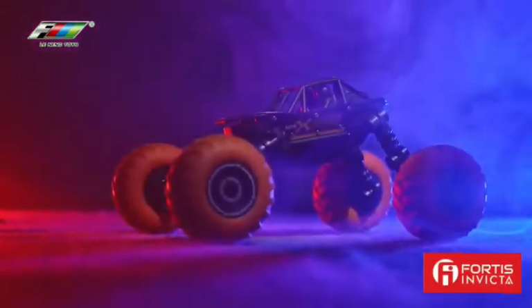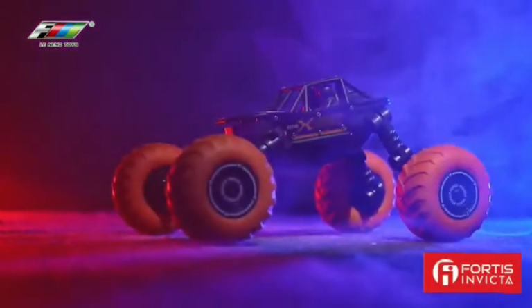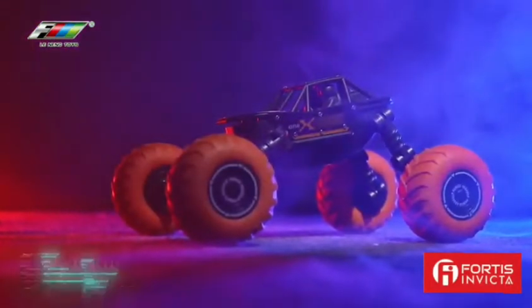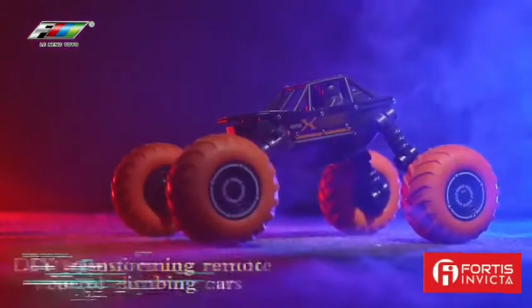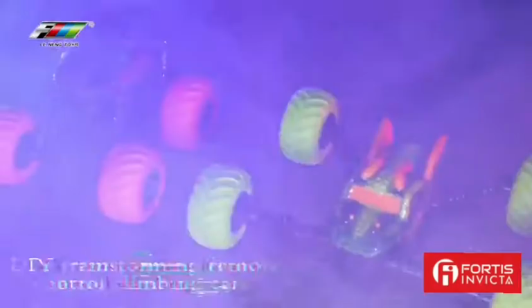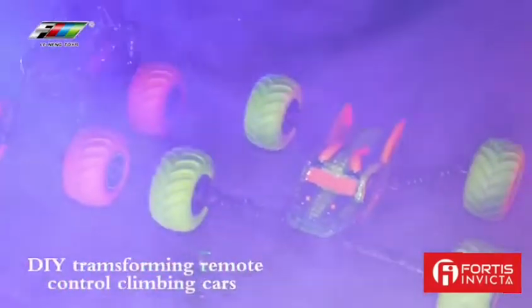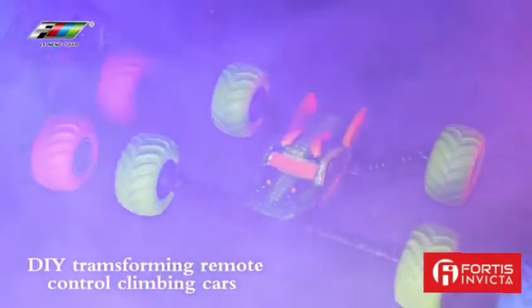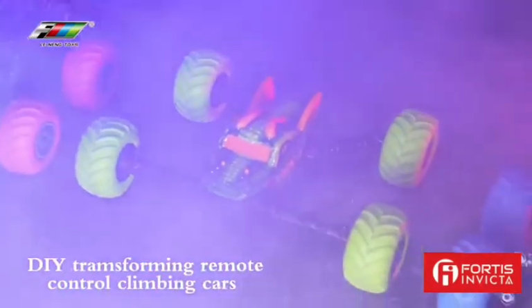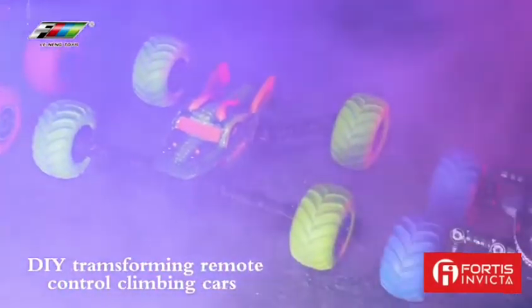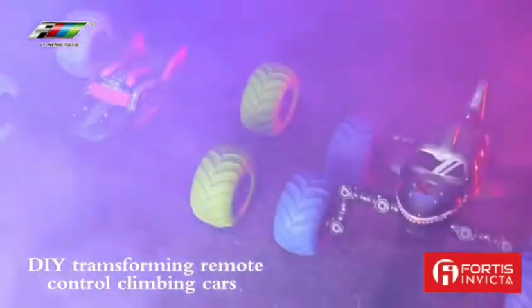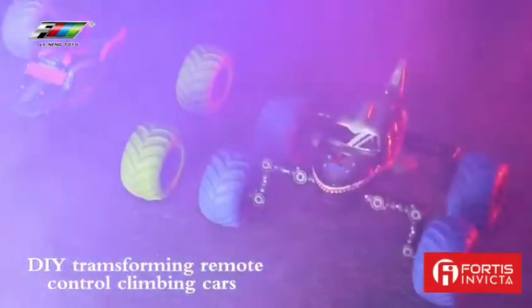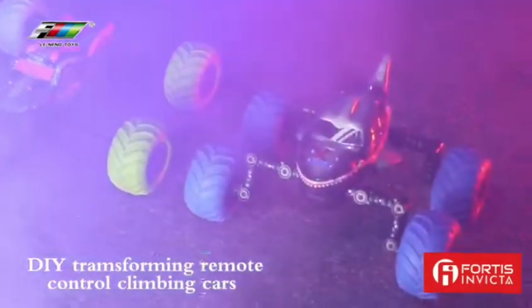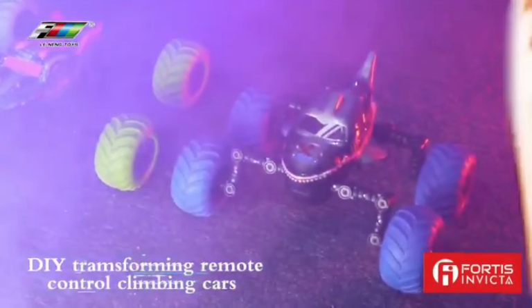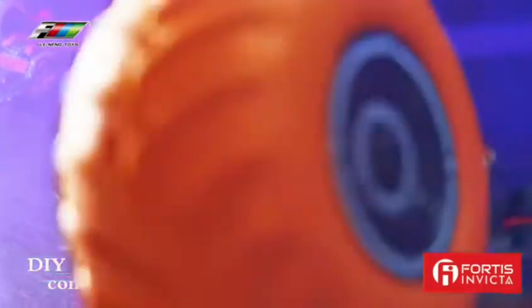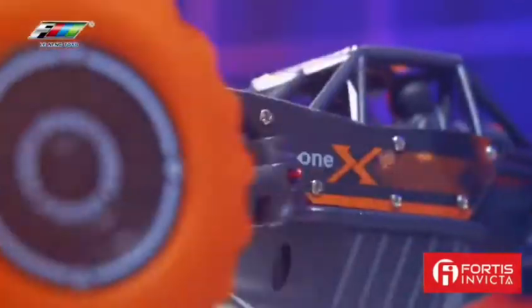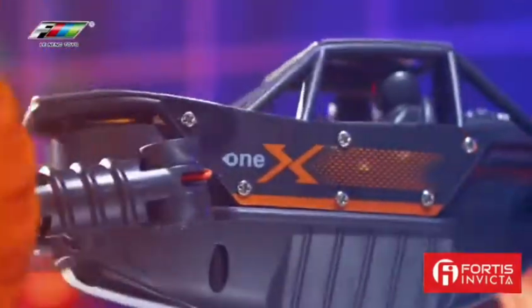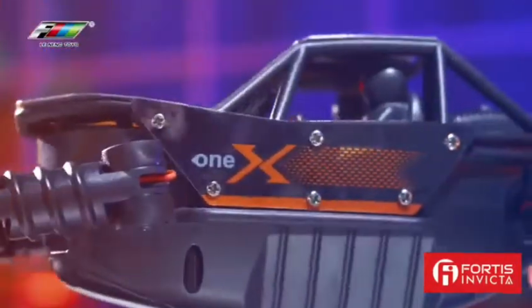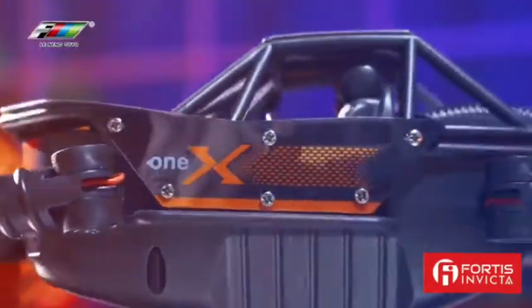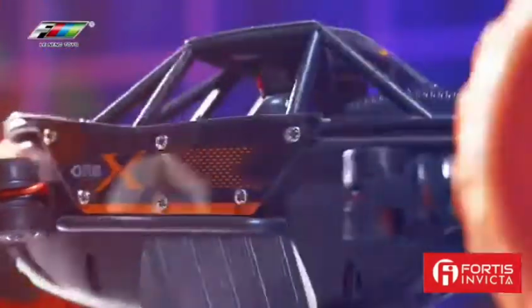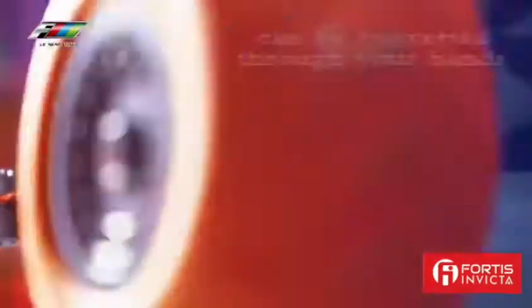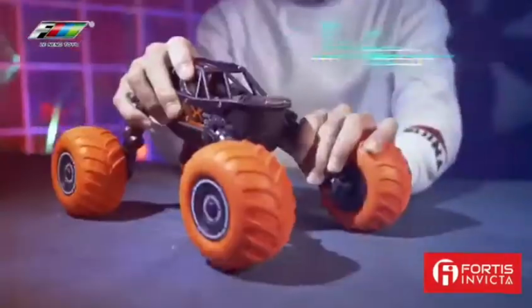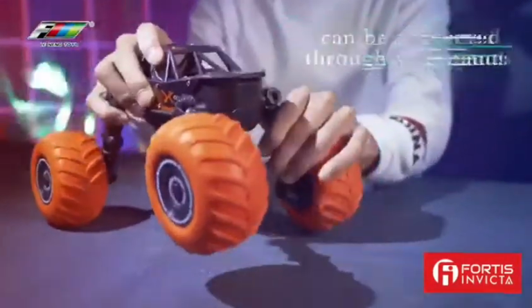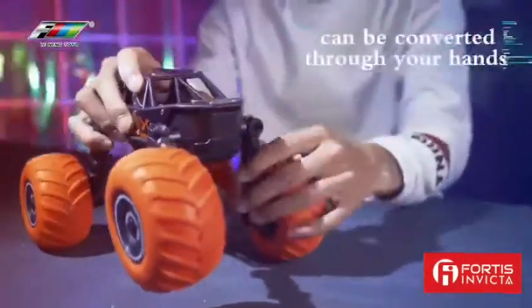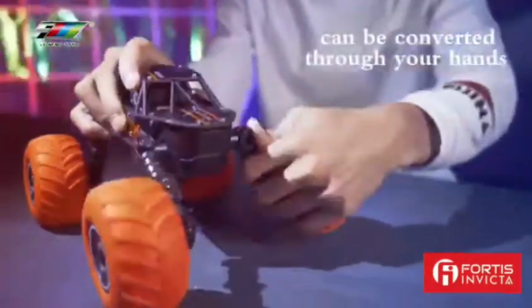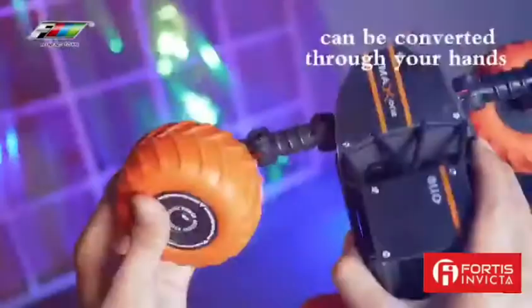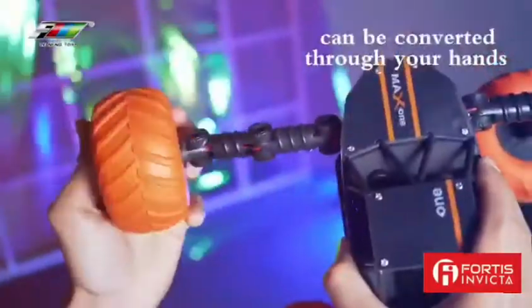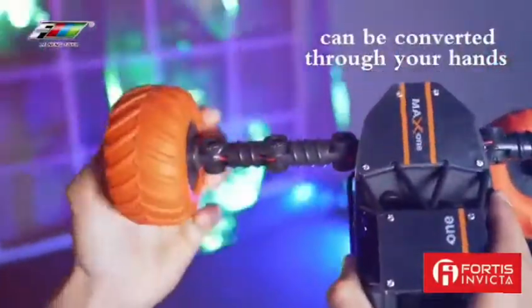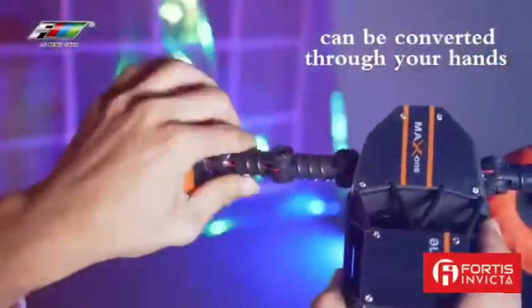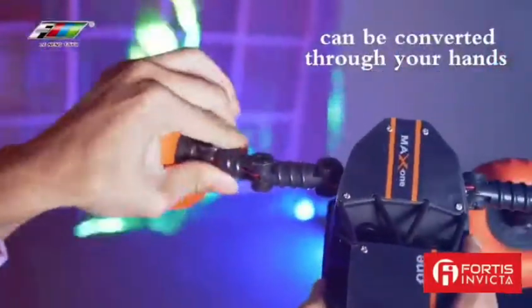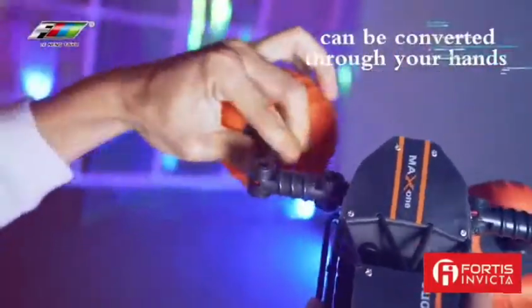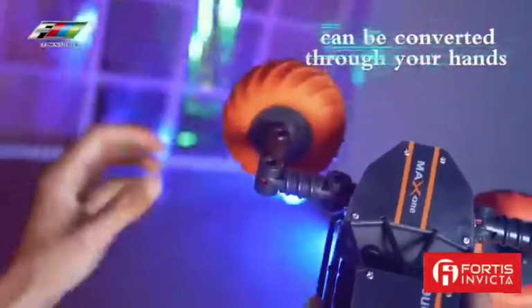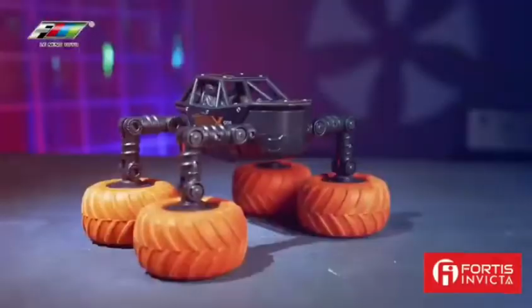DIY transforming remote control climbing cars can be changed into over 100 shapes. Unleash your kid's imagination.